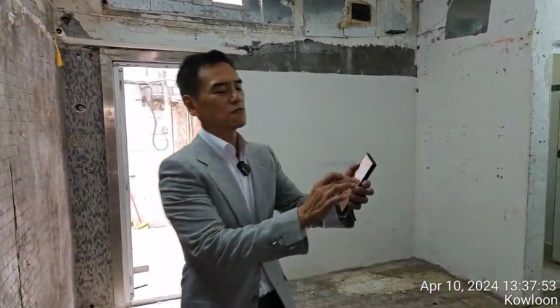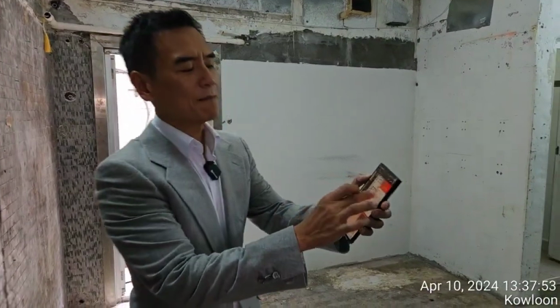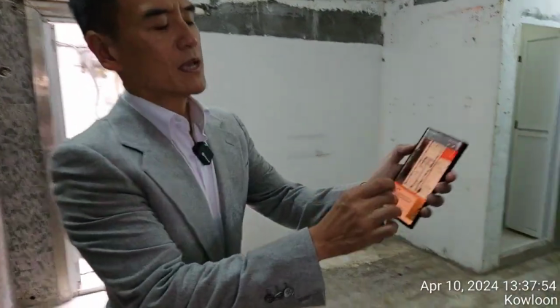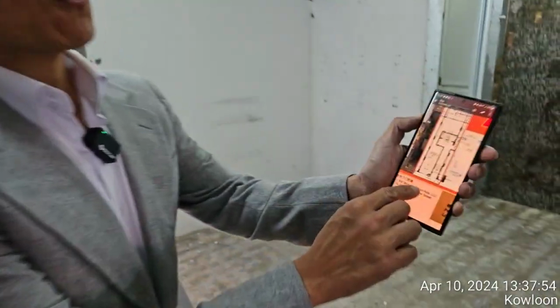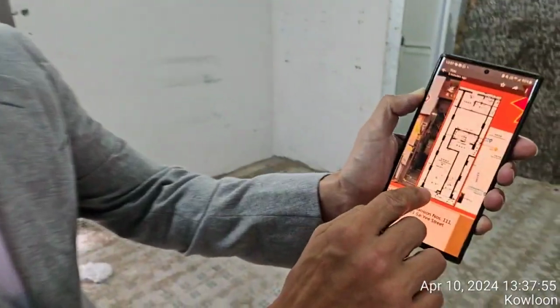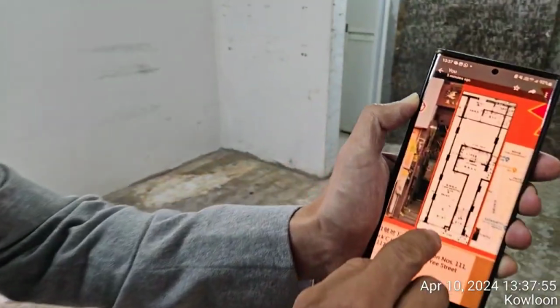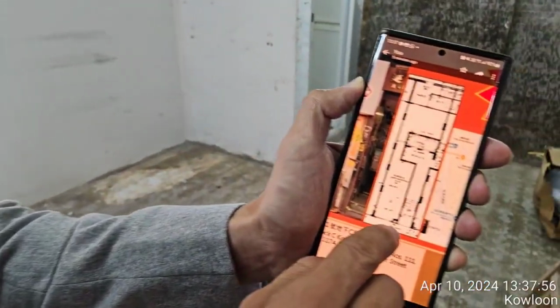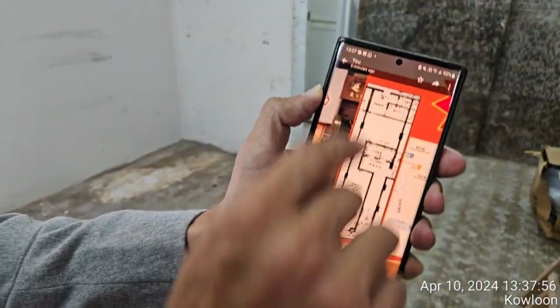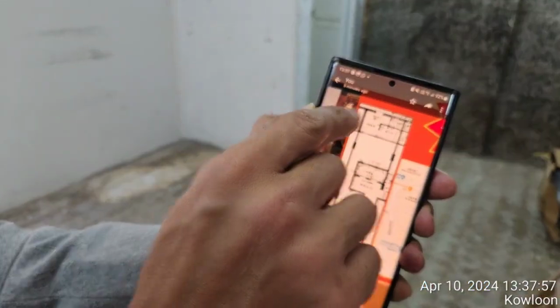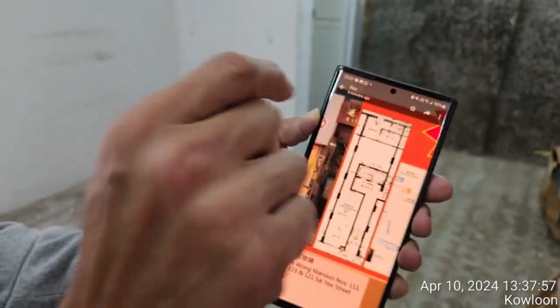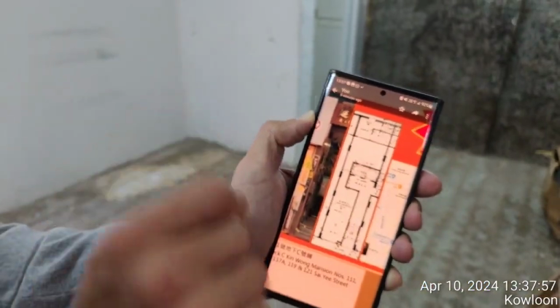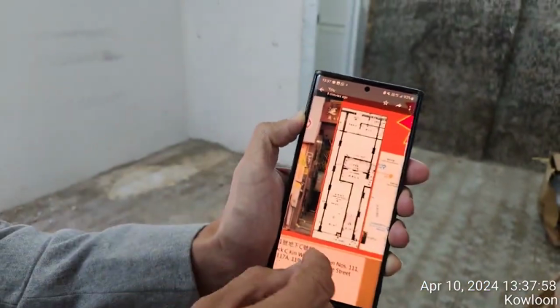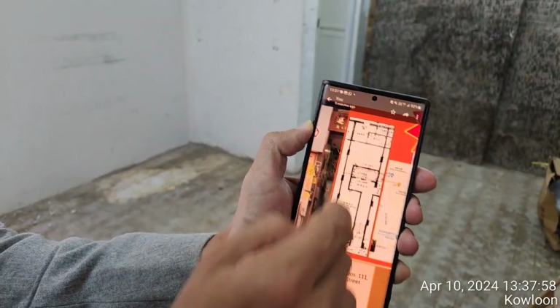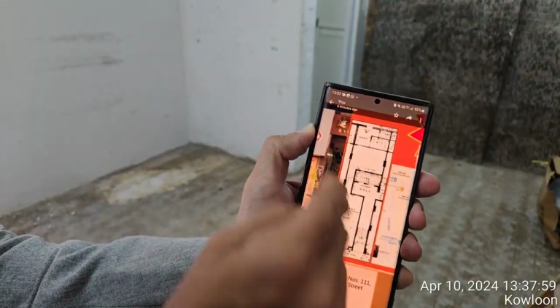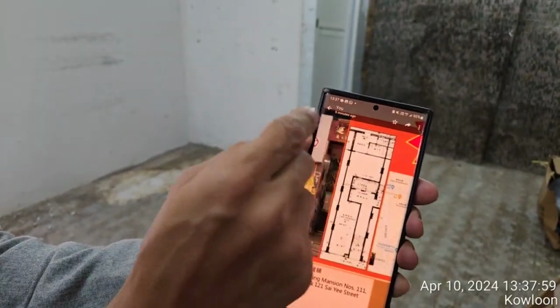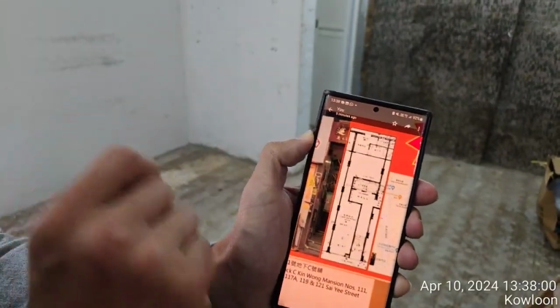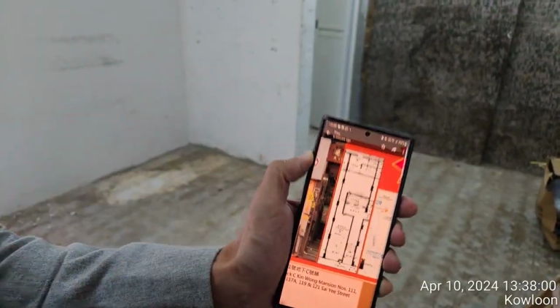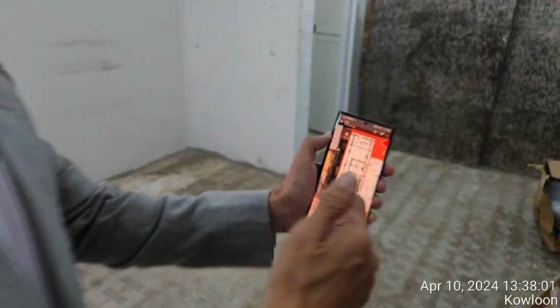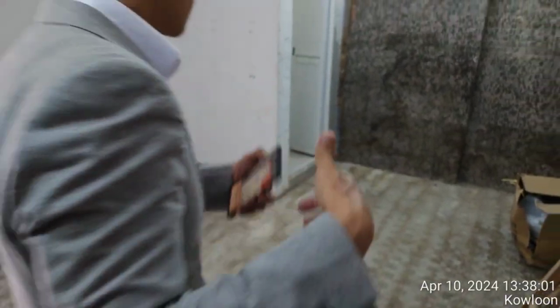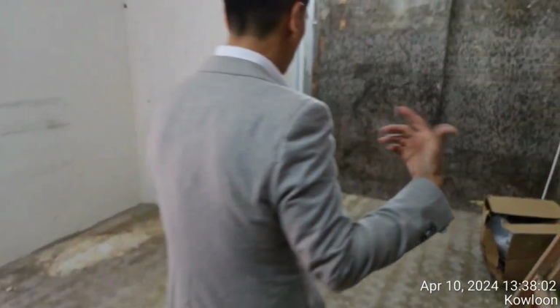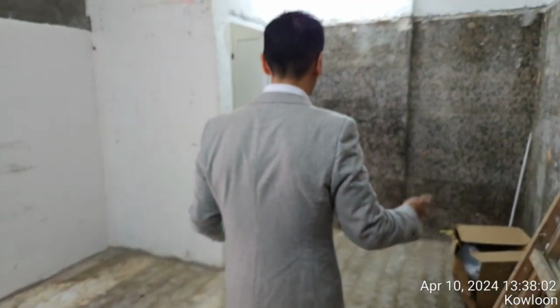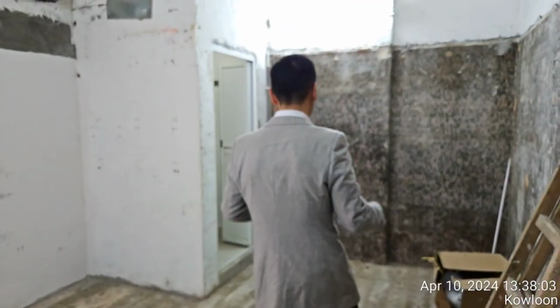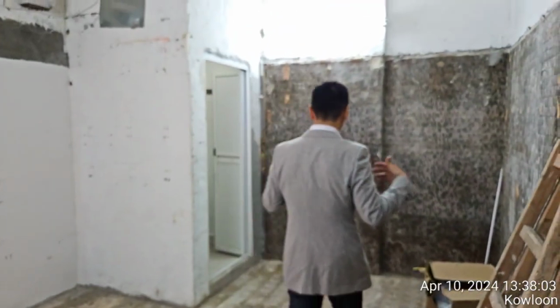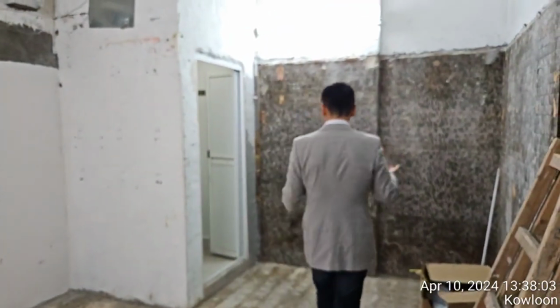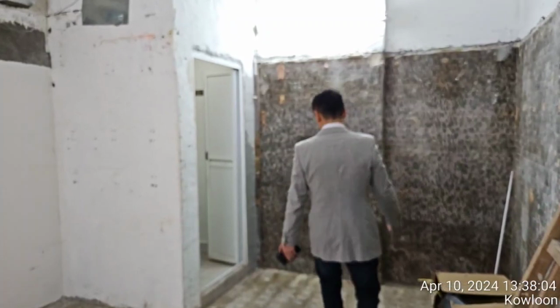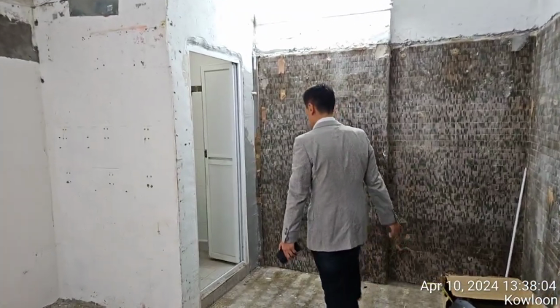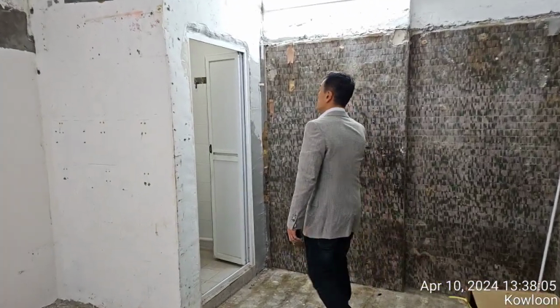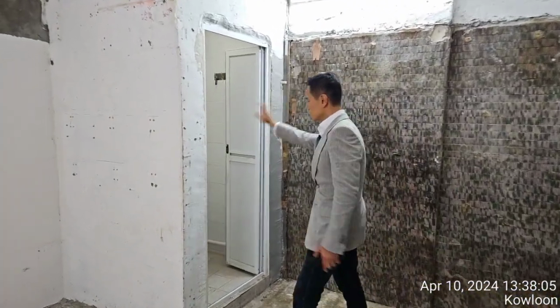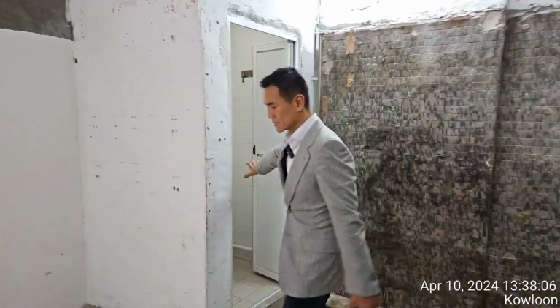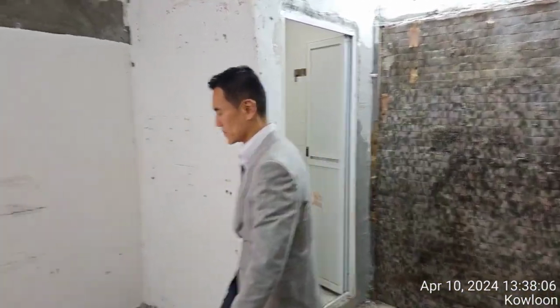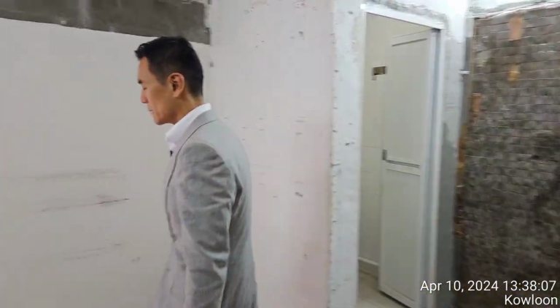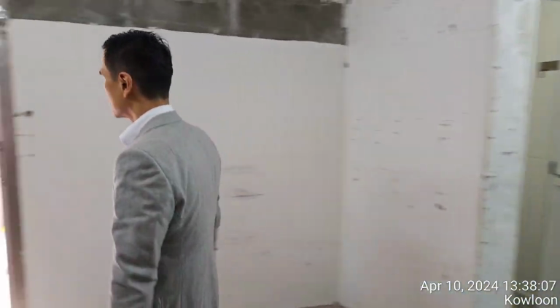Here's the floor plan. The width is about 10 feet and the depth is about 60 feet. There's a front door and a backyard, with water supply and three-phase electricity.